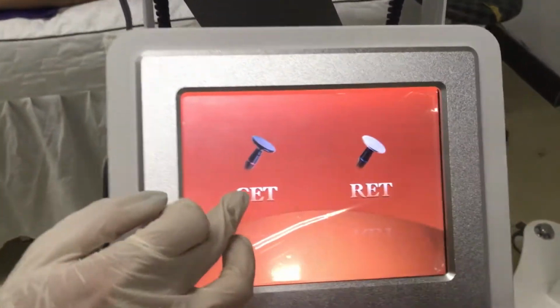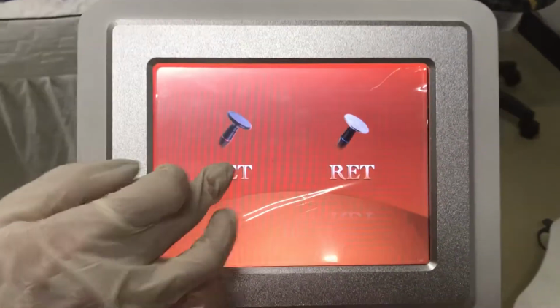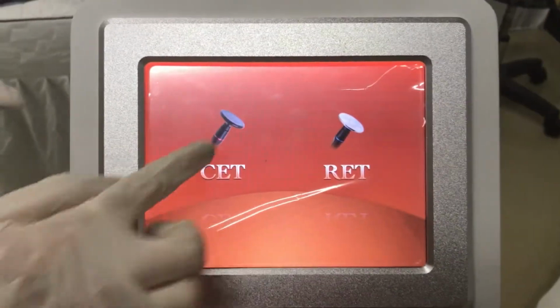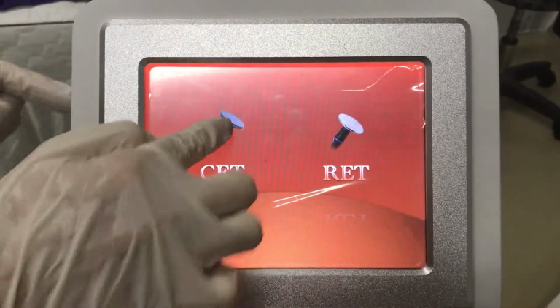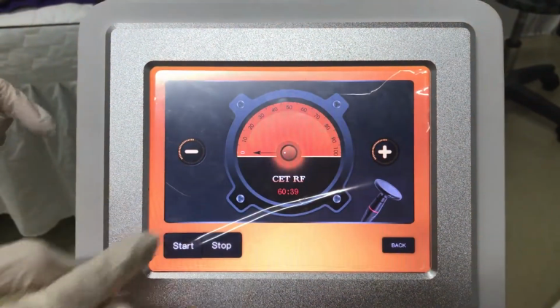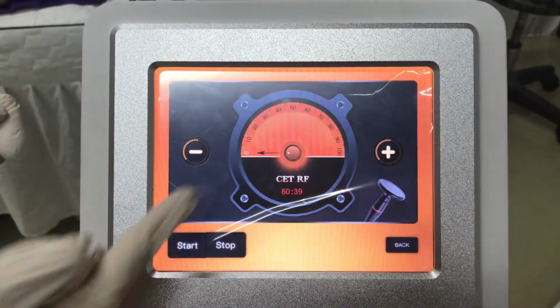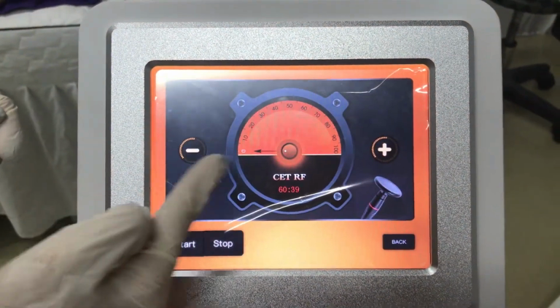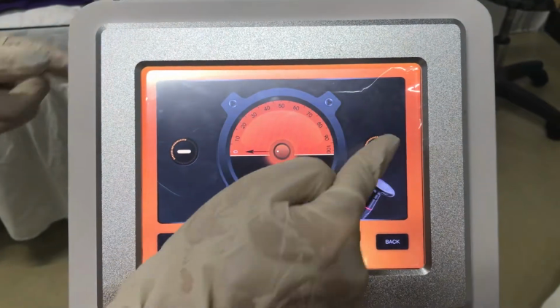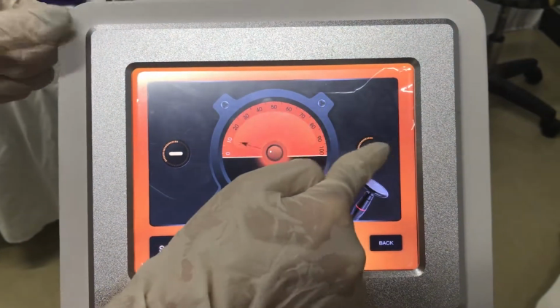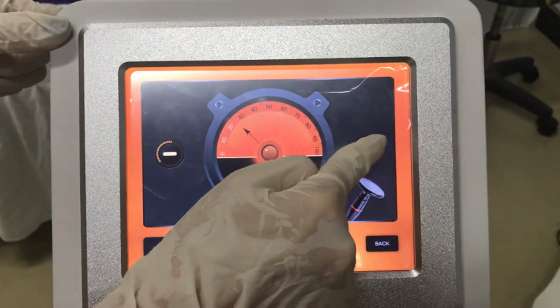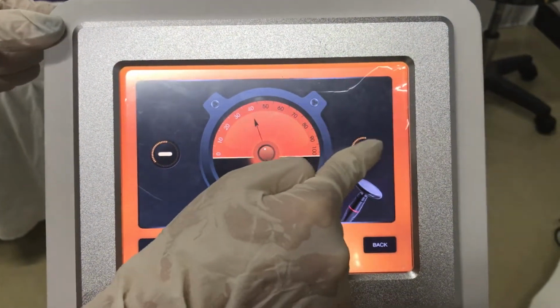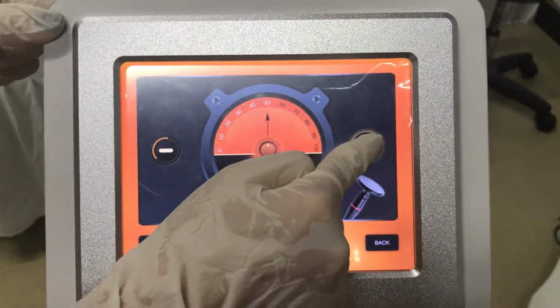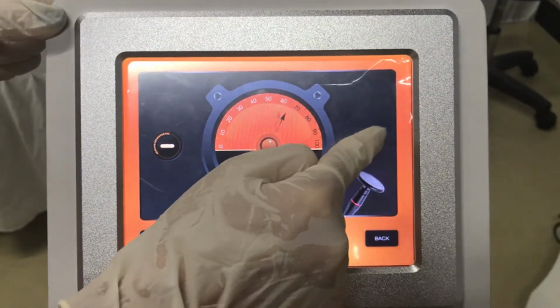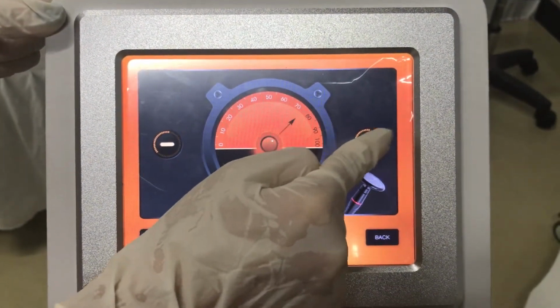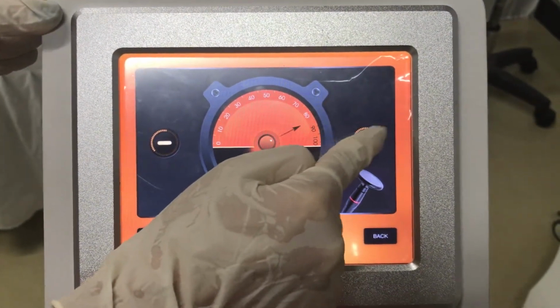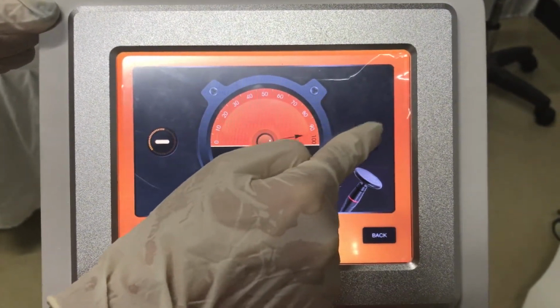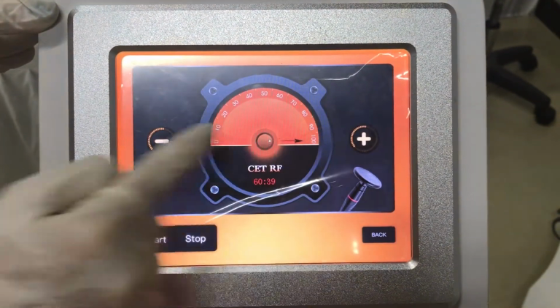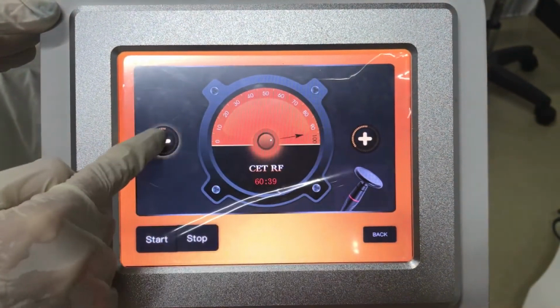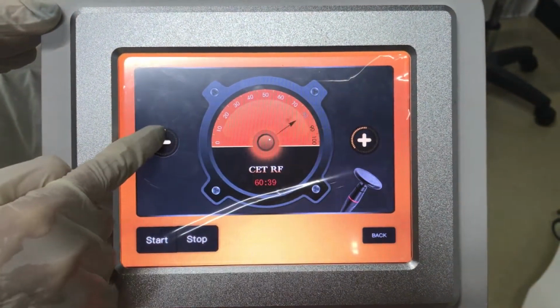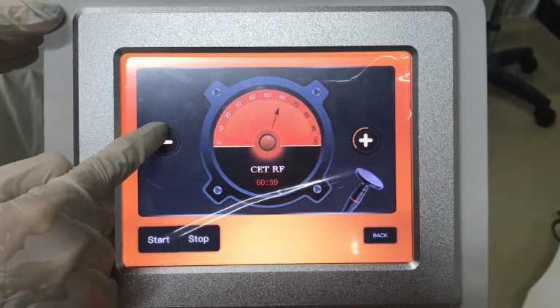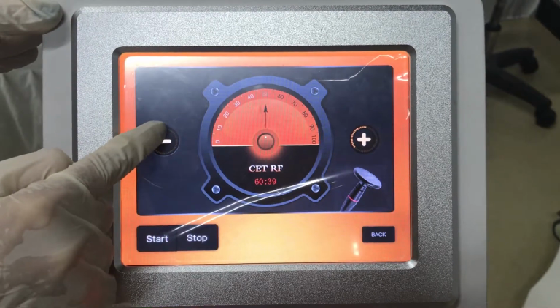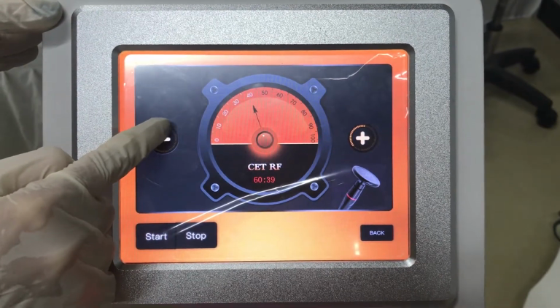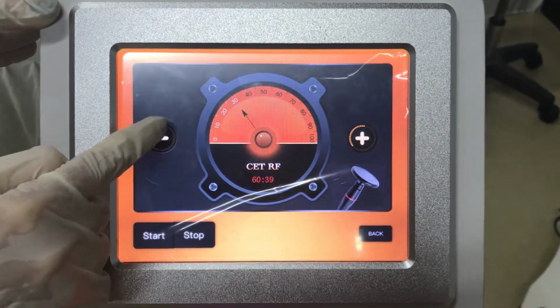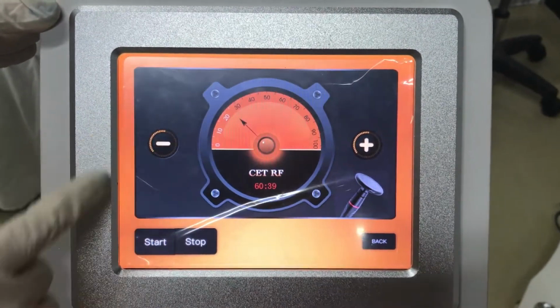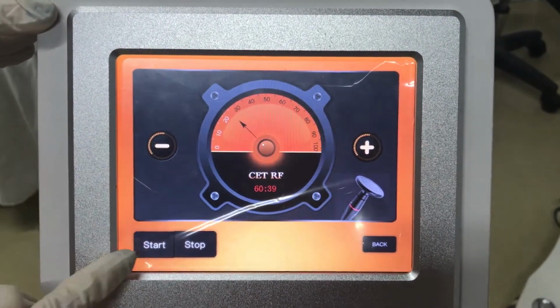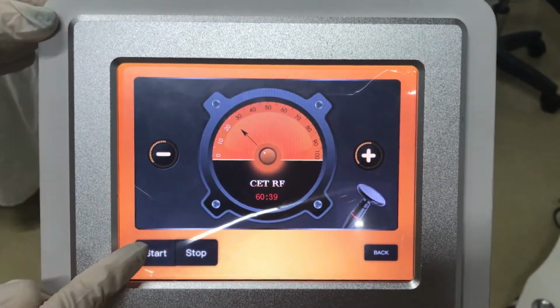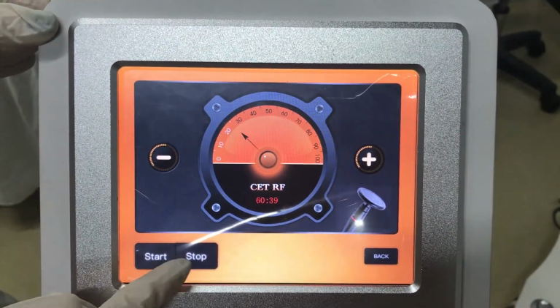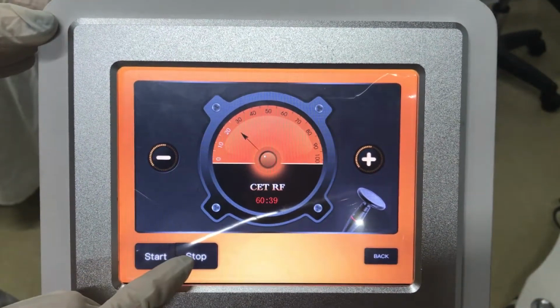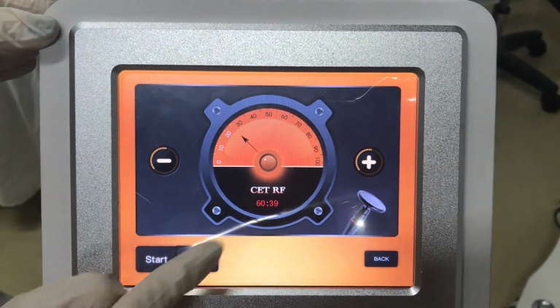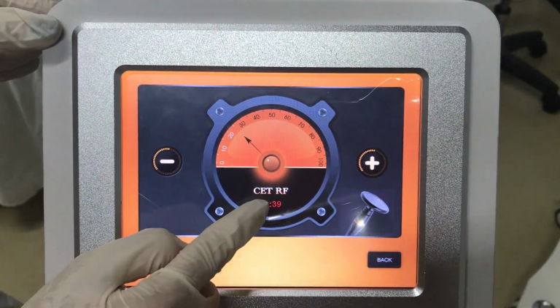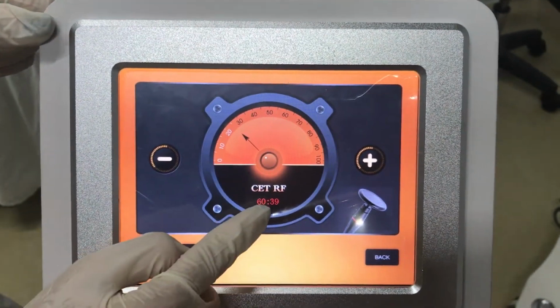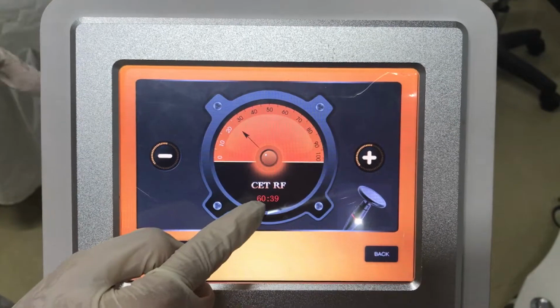Here's the CAT. These two buttons are to adjust the intensity, and the start and stop buttons. Here is the timer.